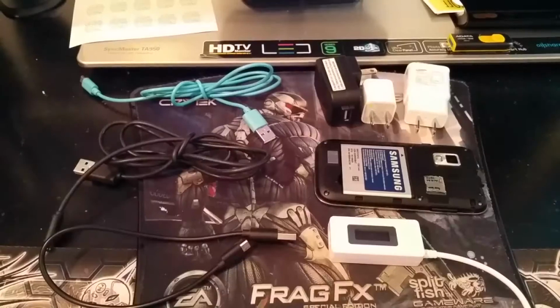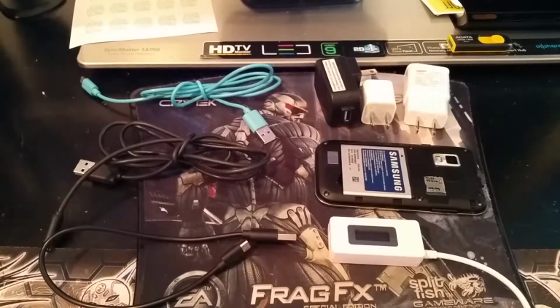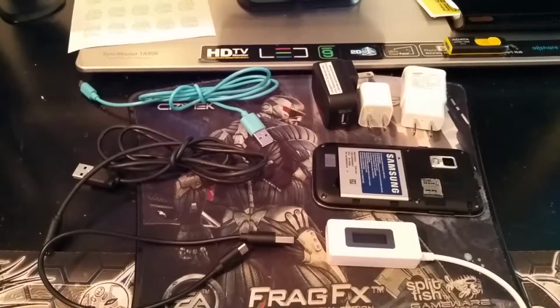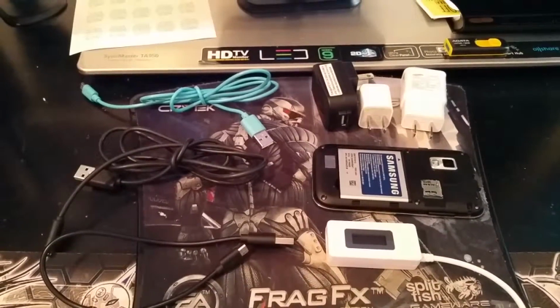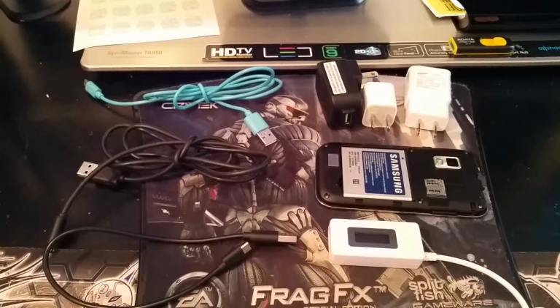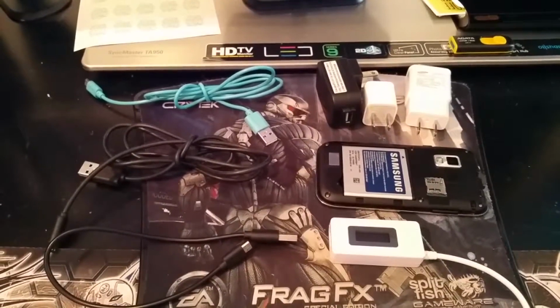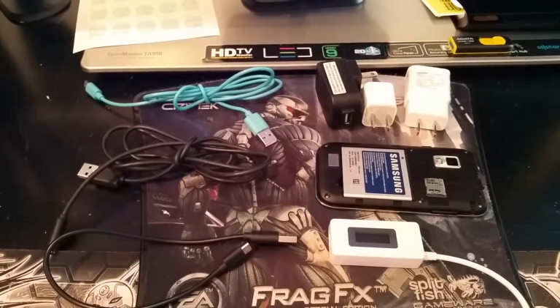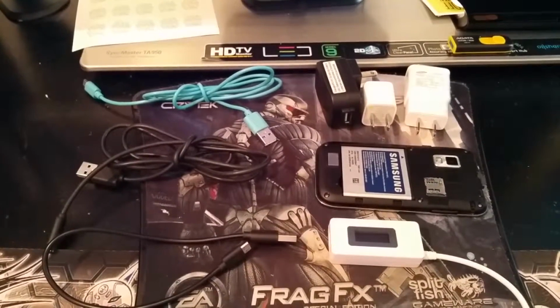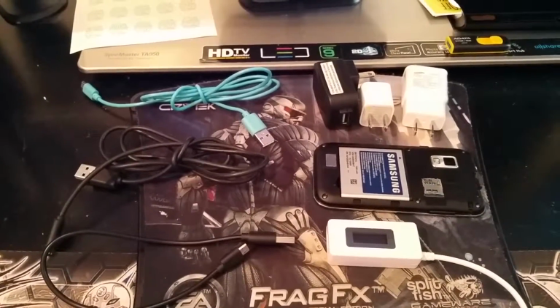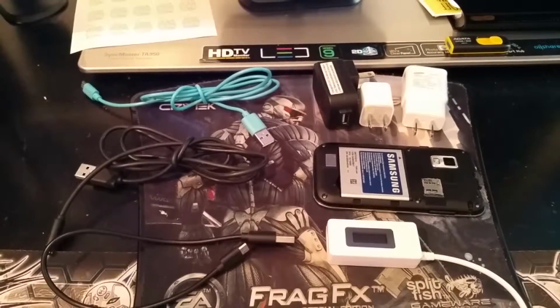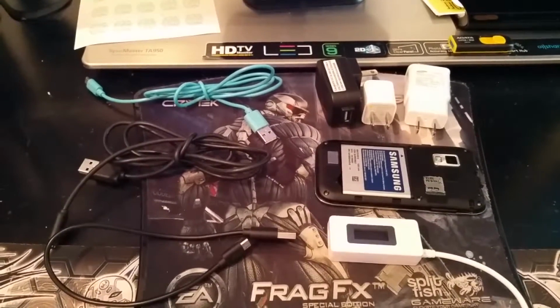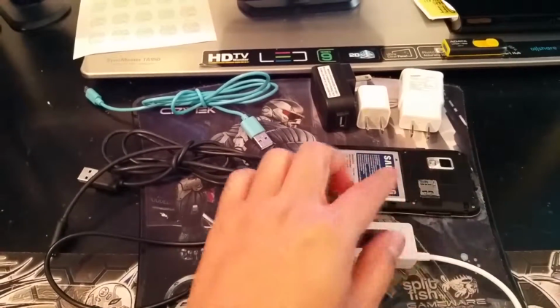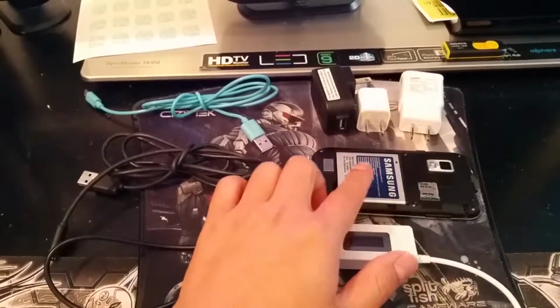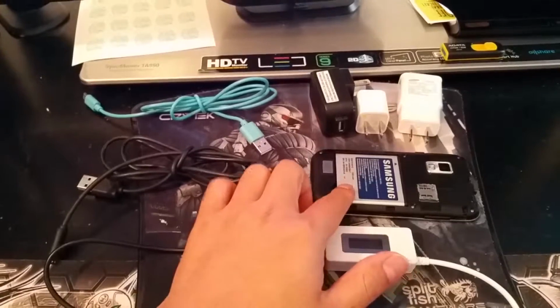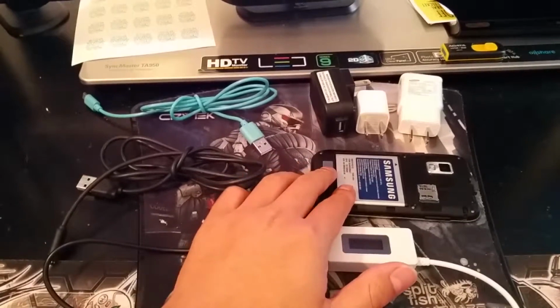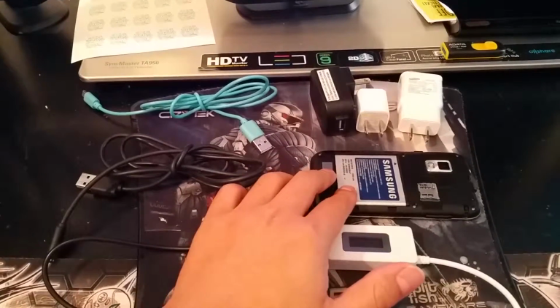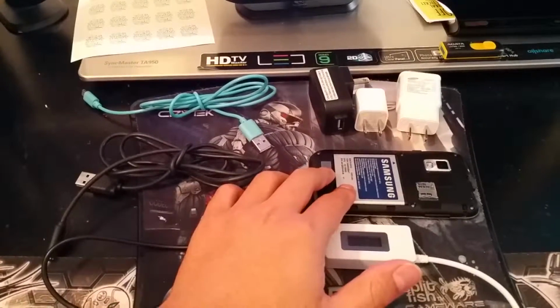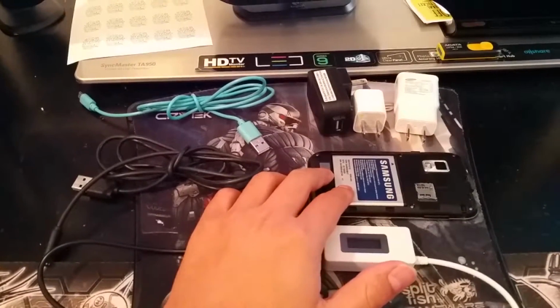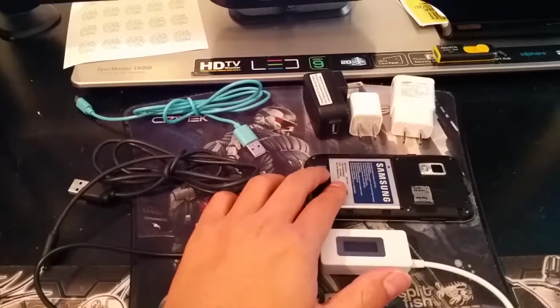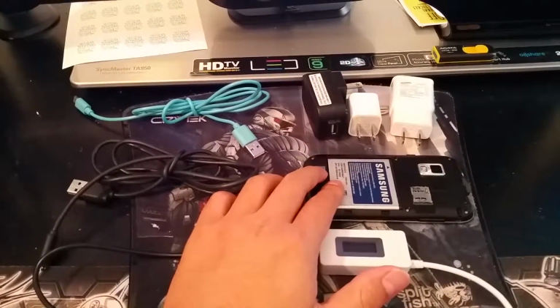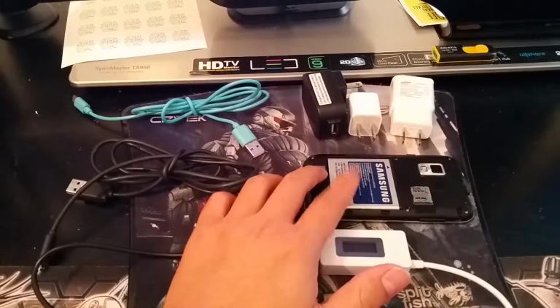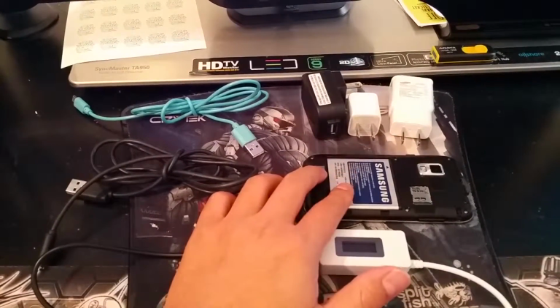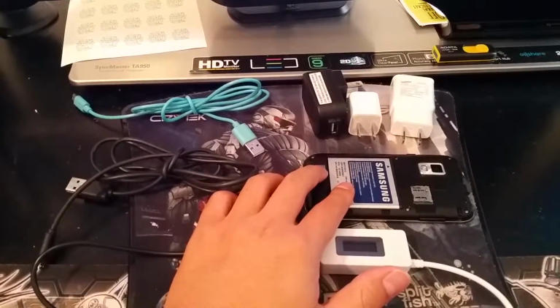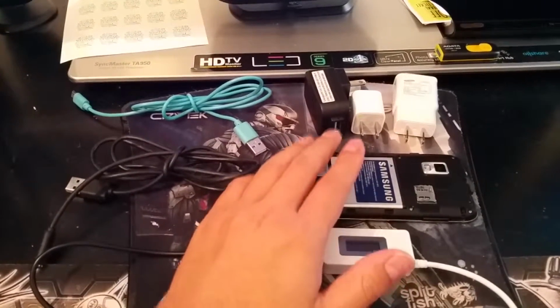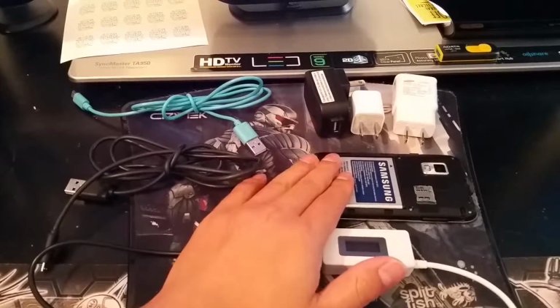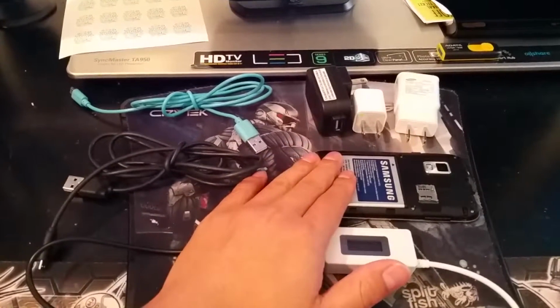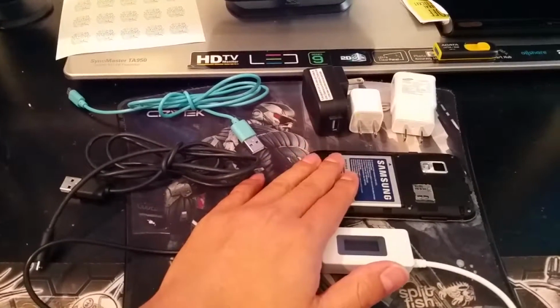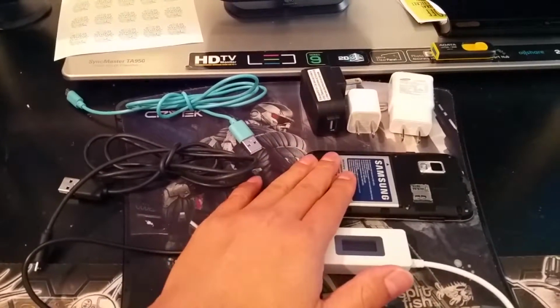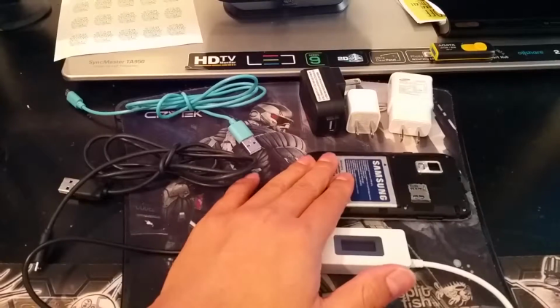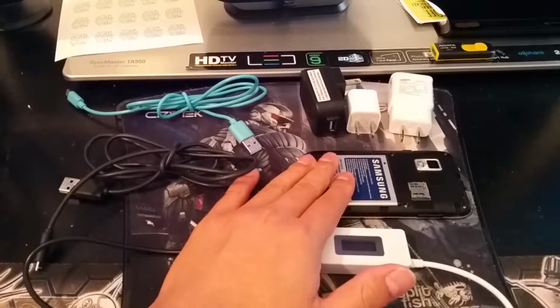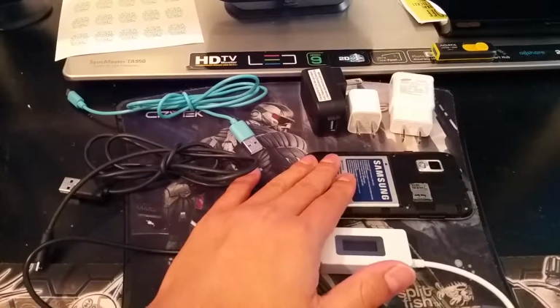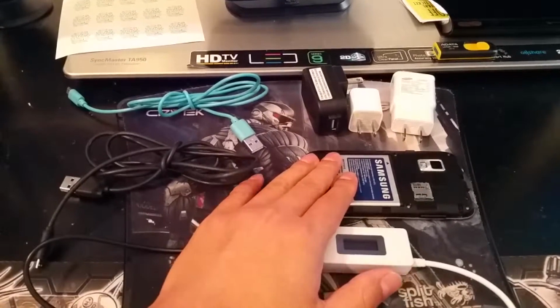Hello, welcome! Have you ever asked yourself why is my phone not charging, or why is it charging so slow, or why is my phone so hot while it's charging?